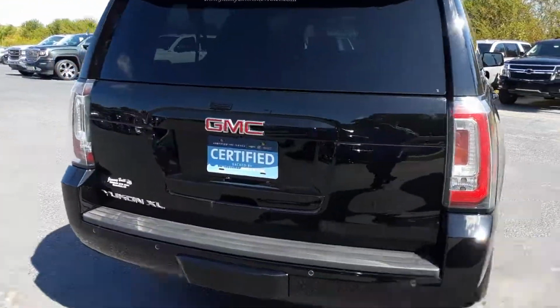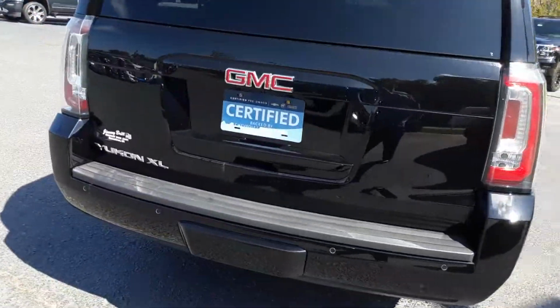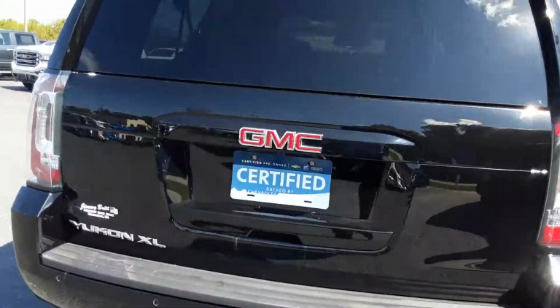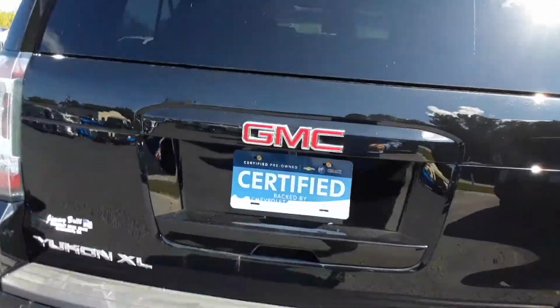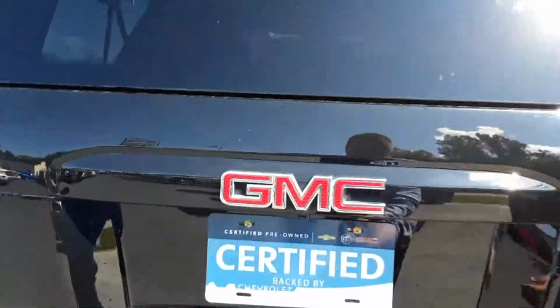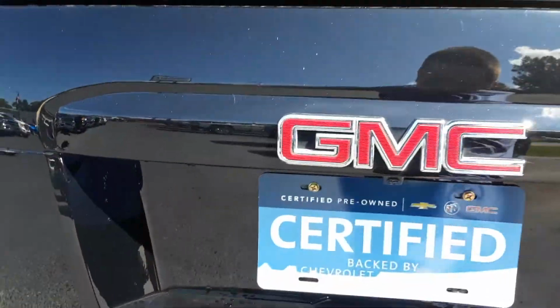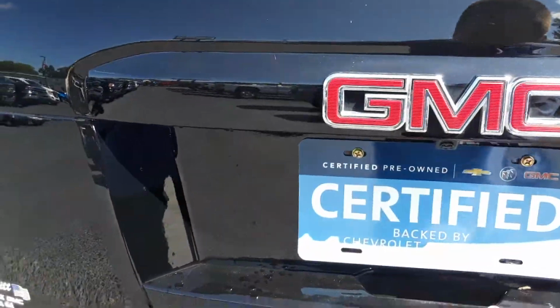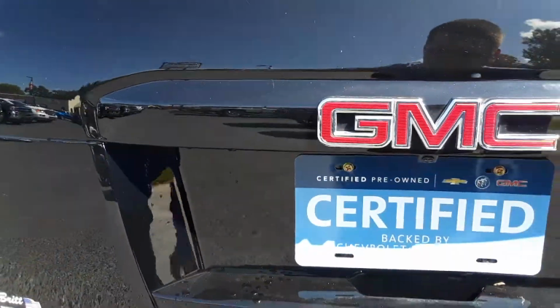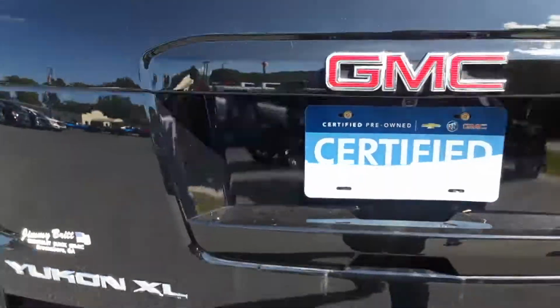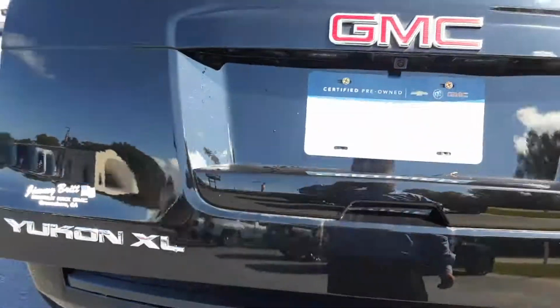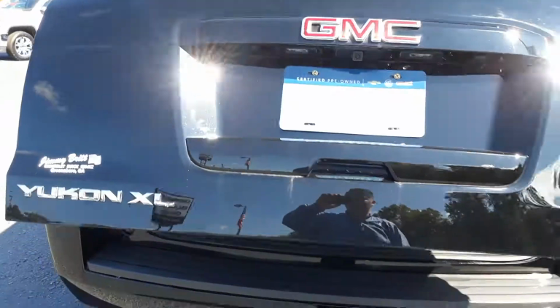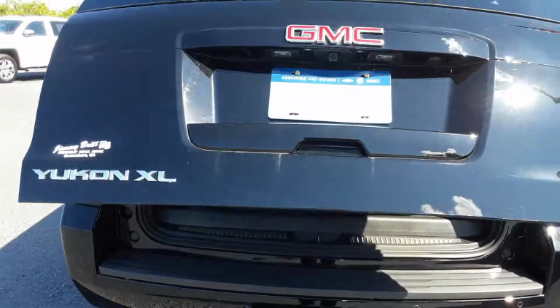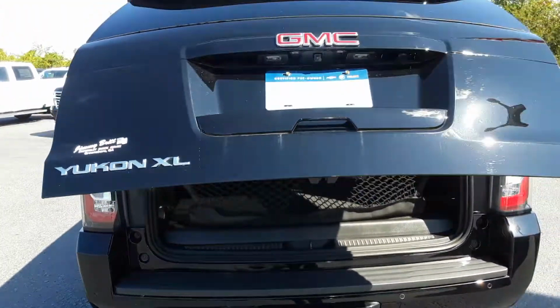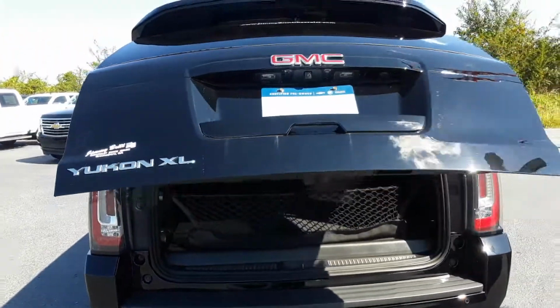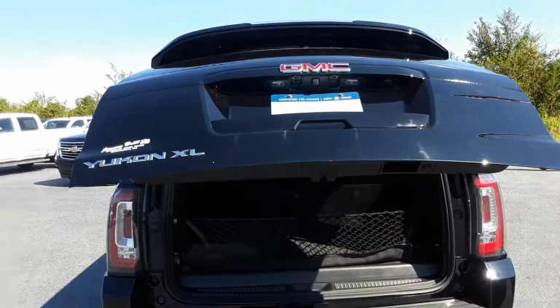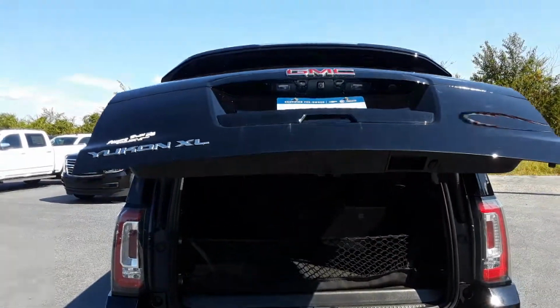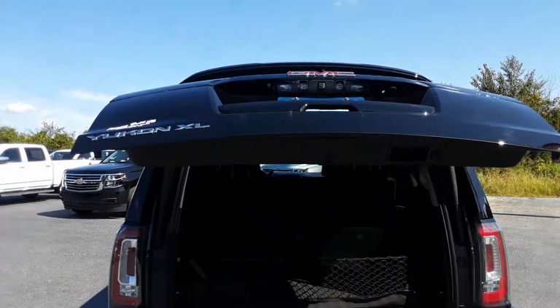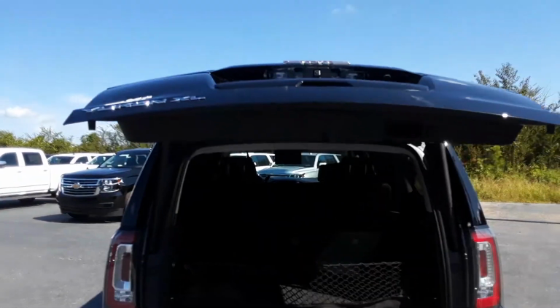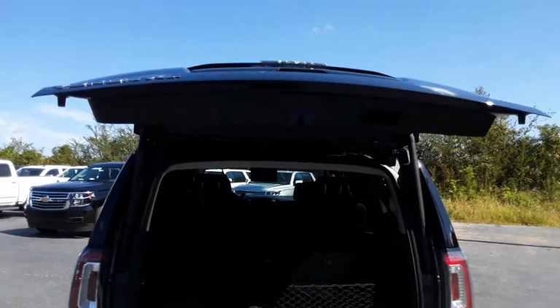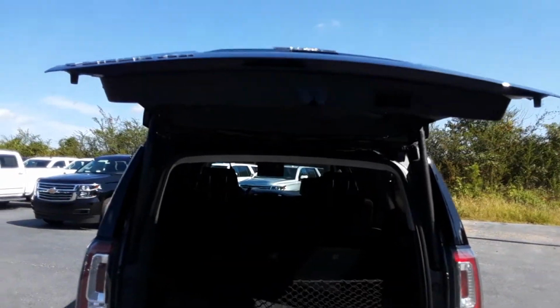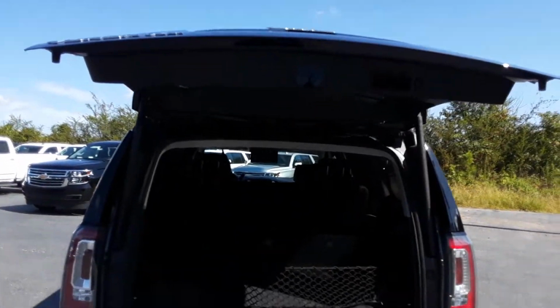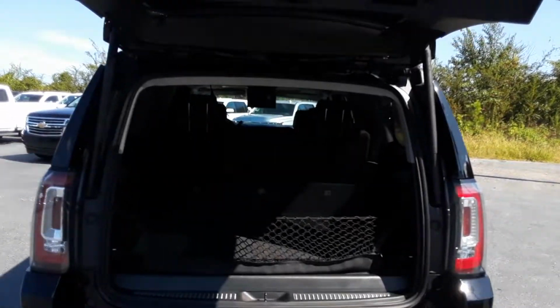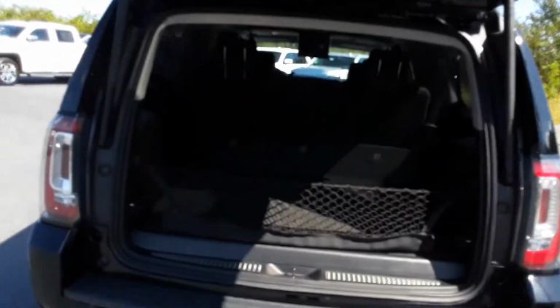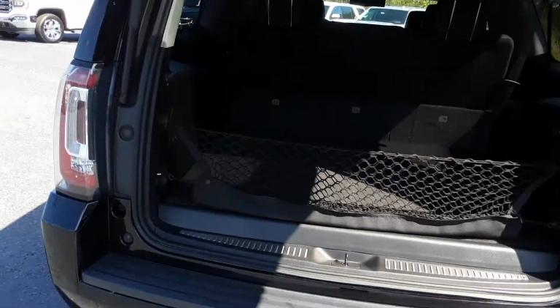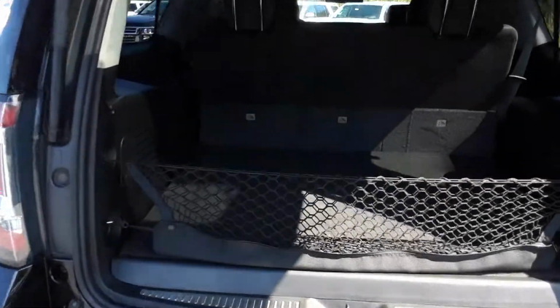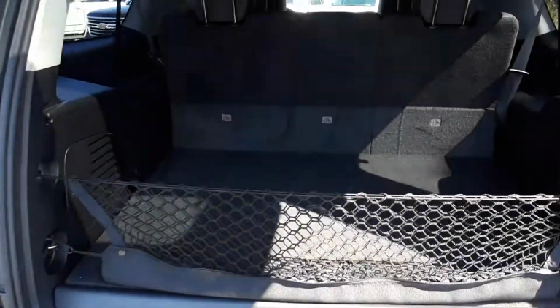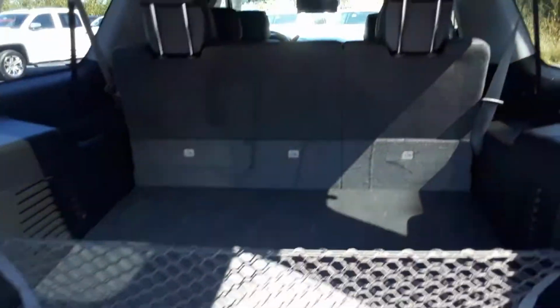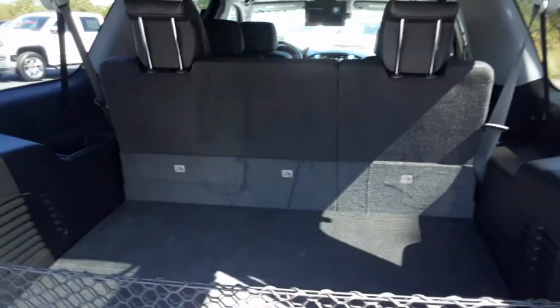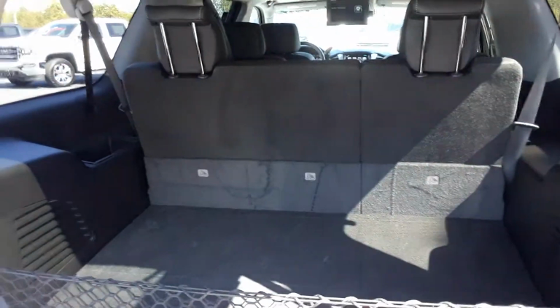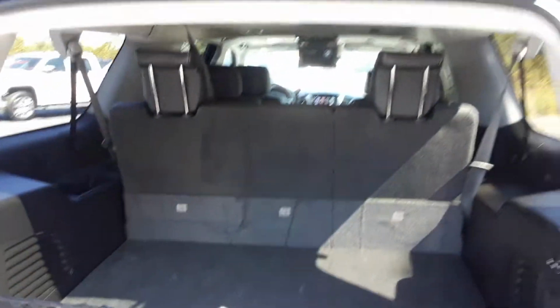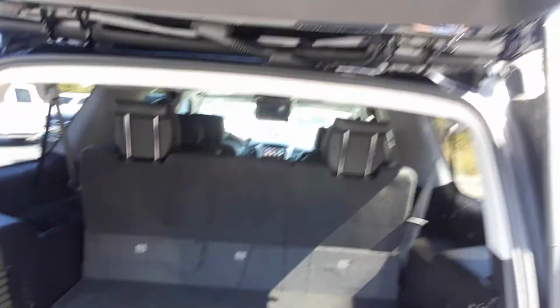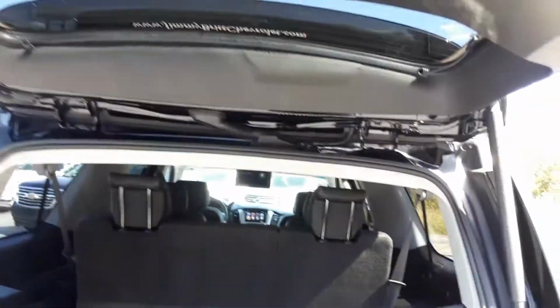This vehicle does have the easy one-touch liftgate, and there's plenty of space in the cargo area.